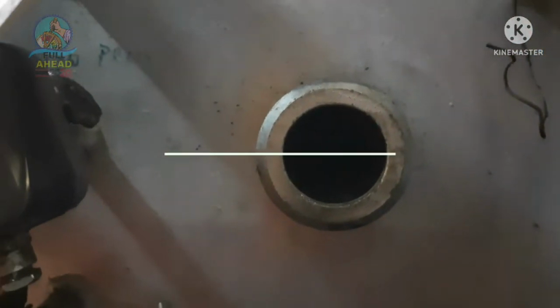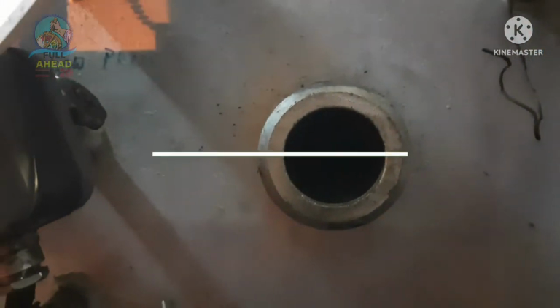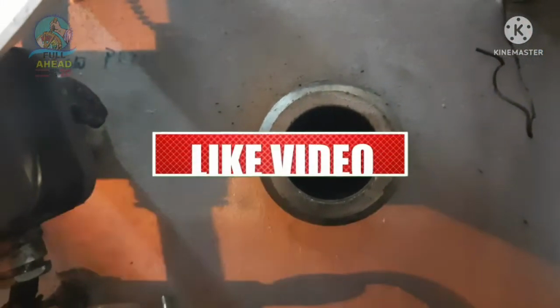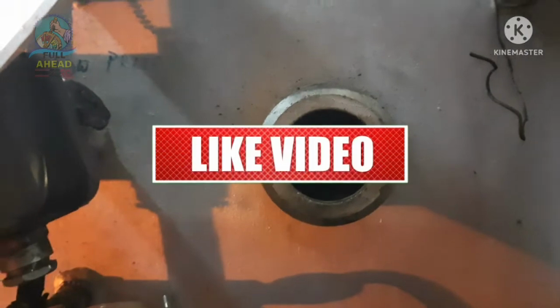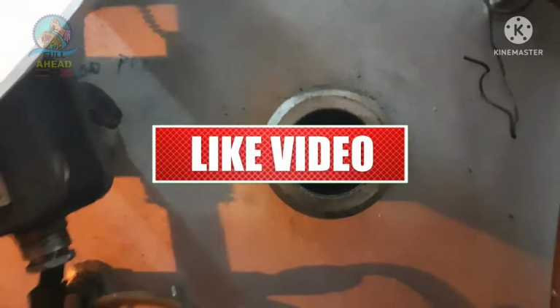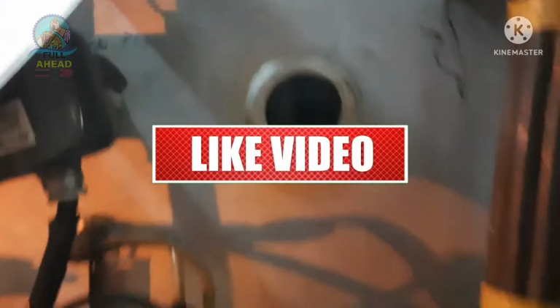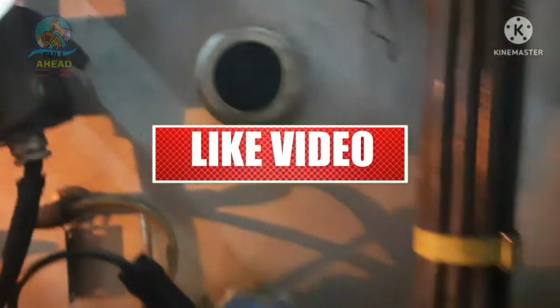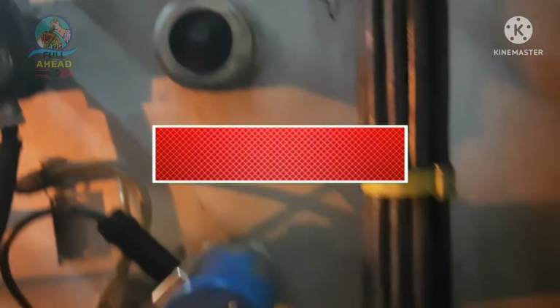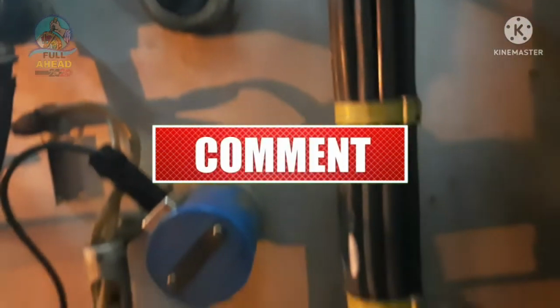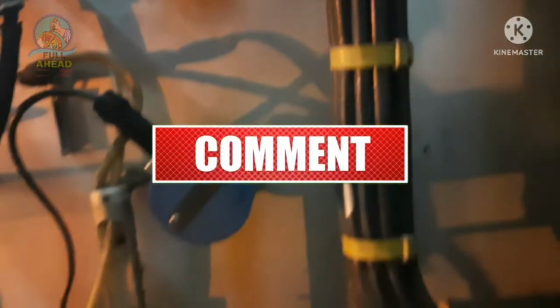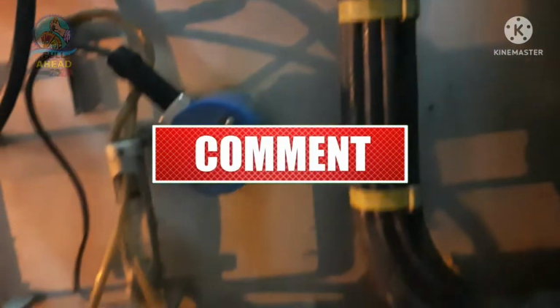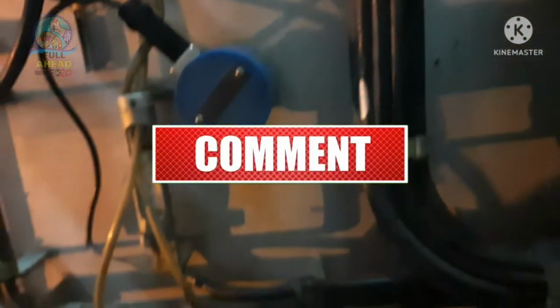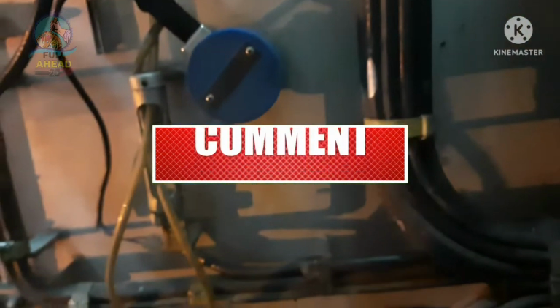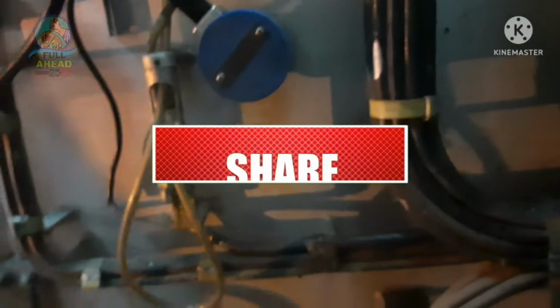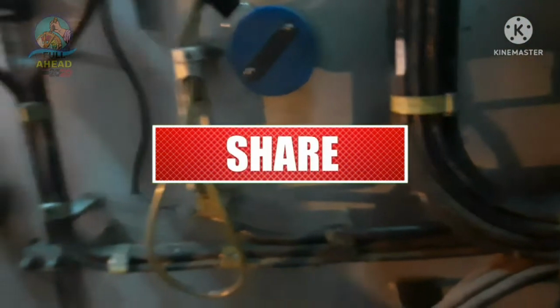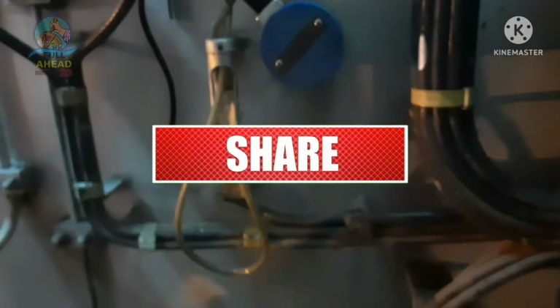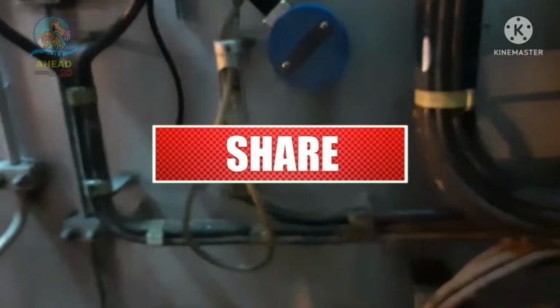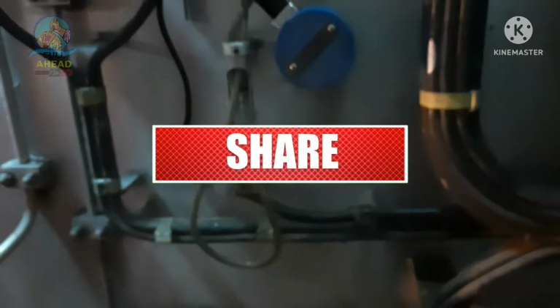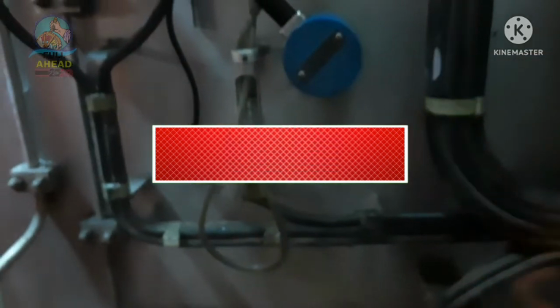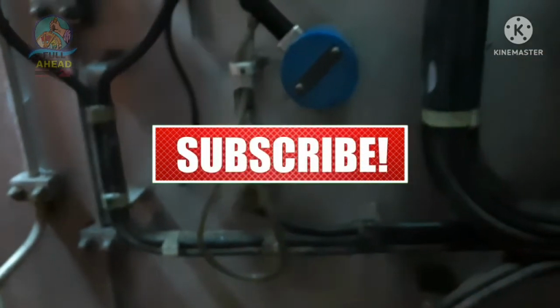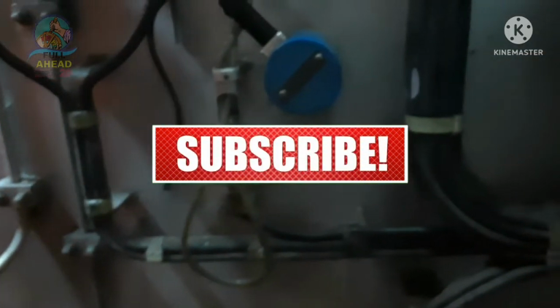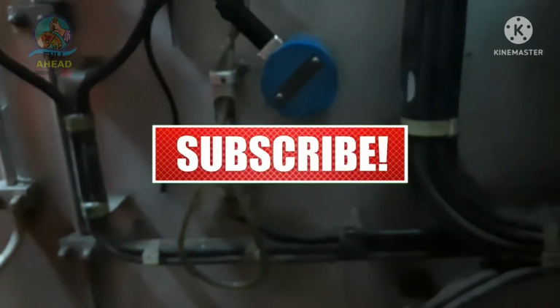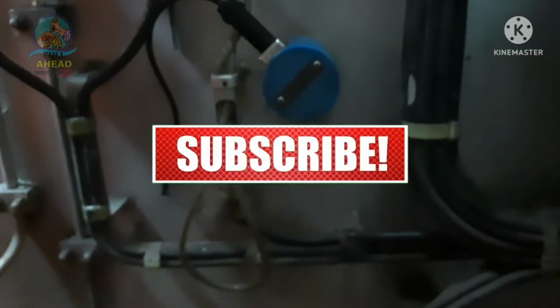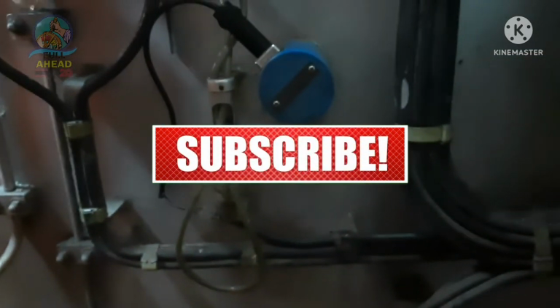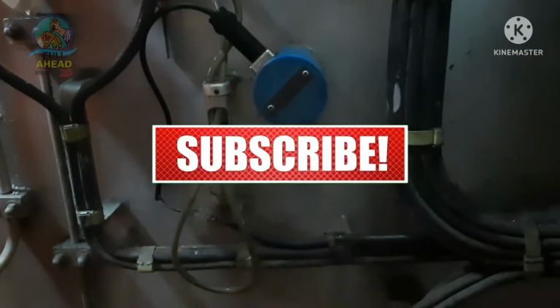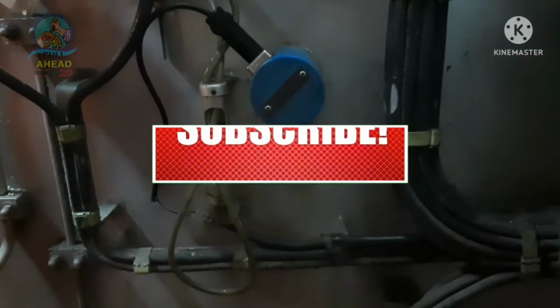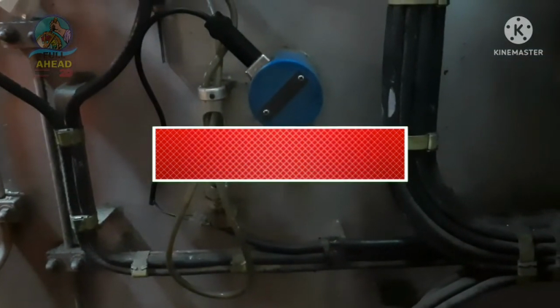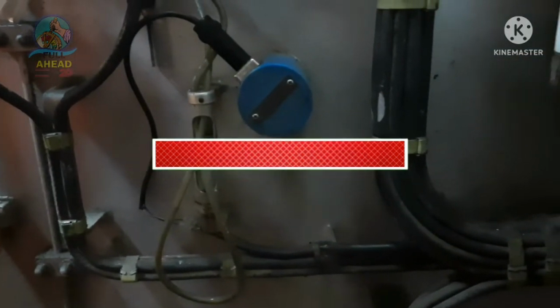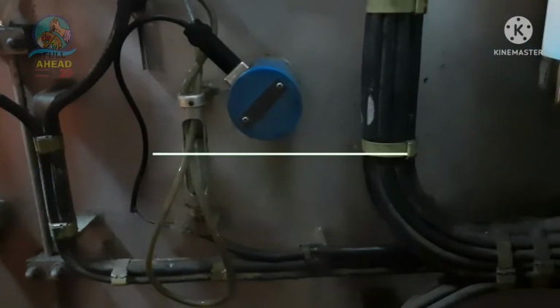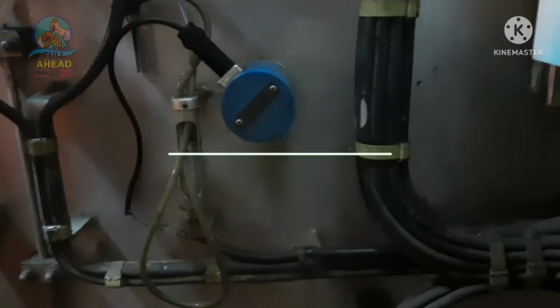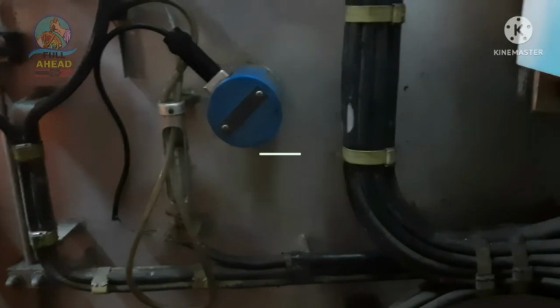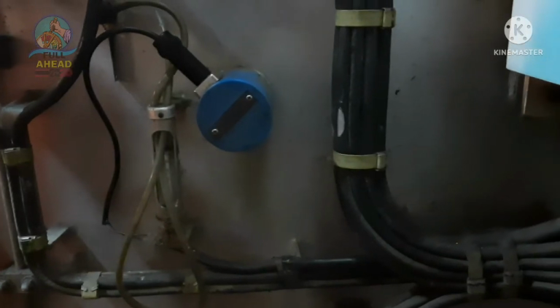My dear viewers, this is the end of today's presentation. If you have any query, please let me know. Once again, please subscribe to my channel and stay tuned with me. Thank you.